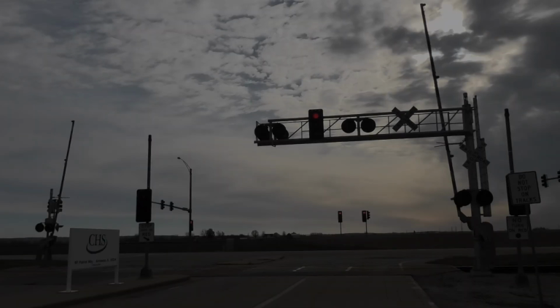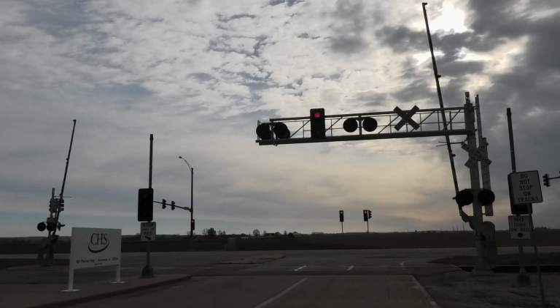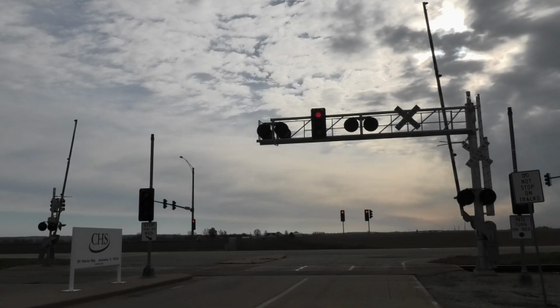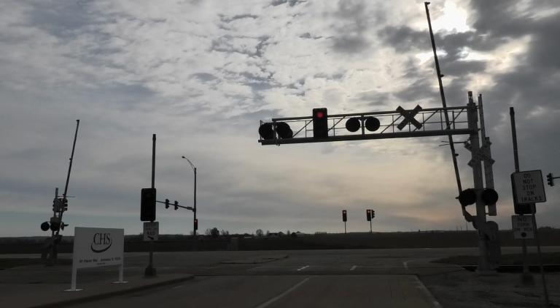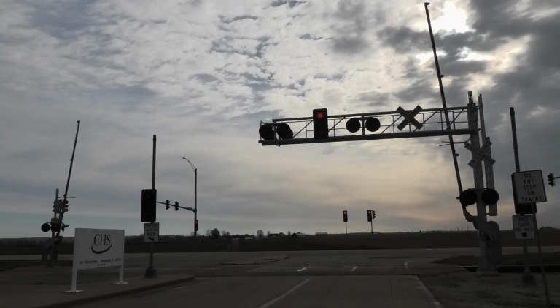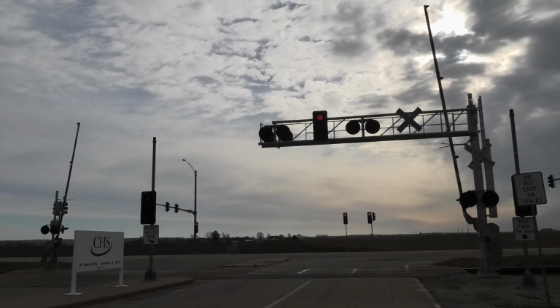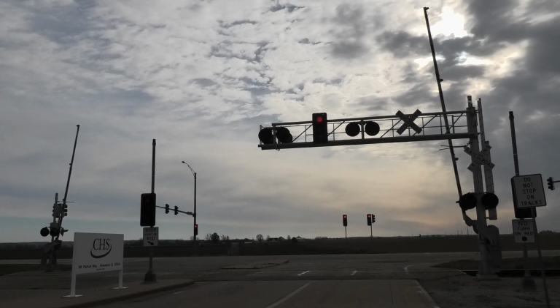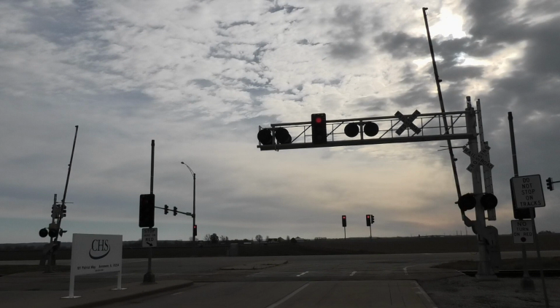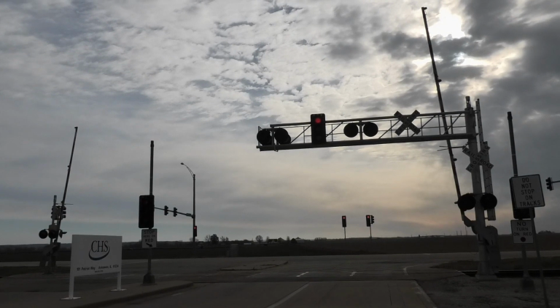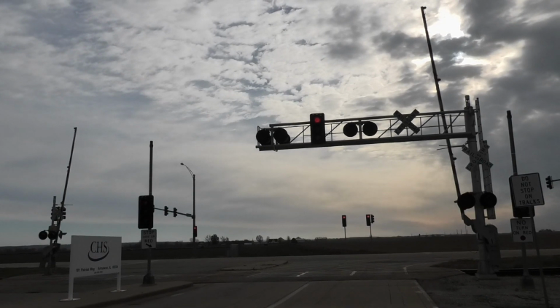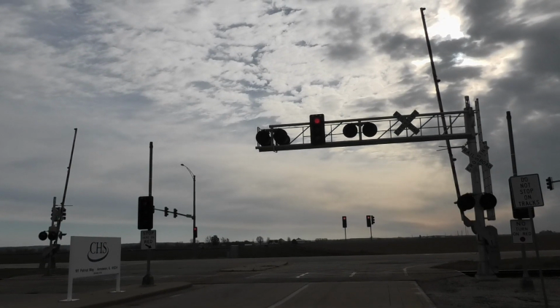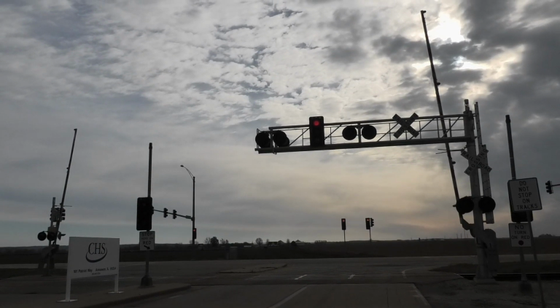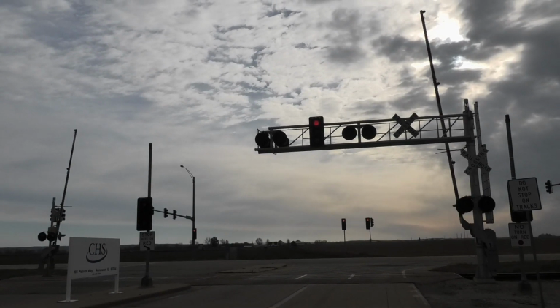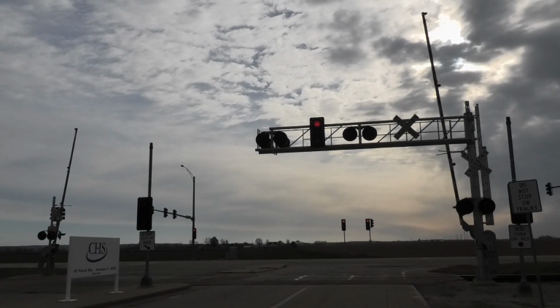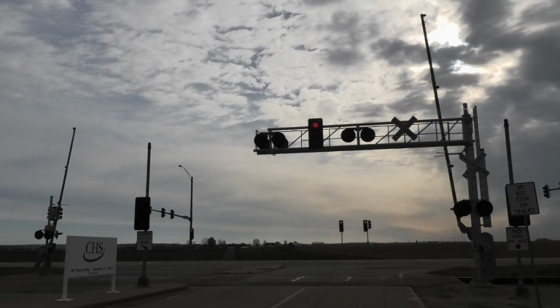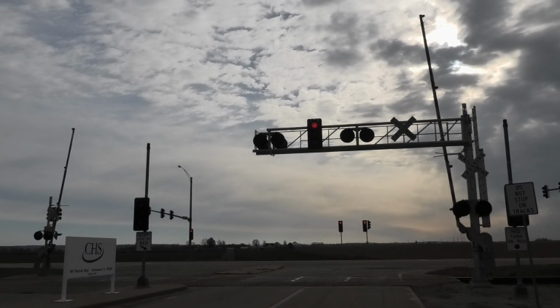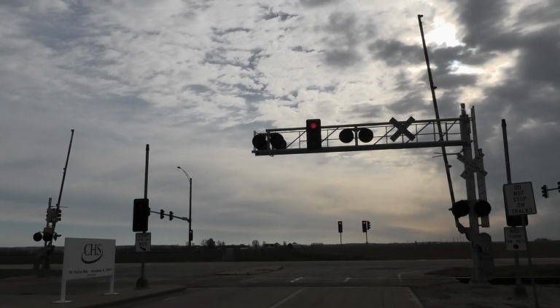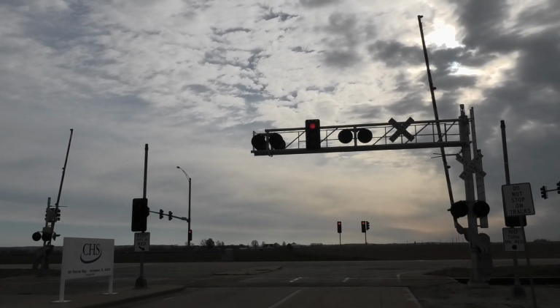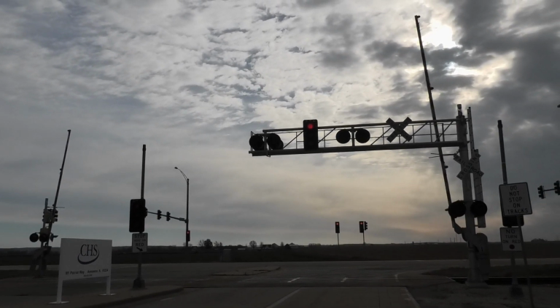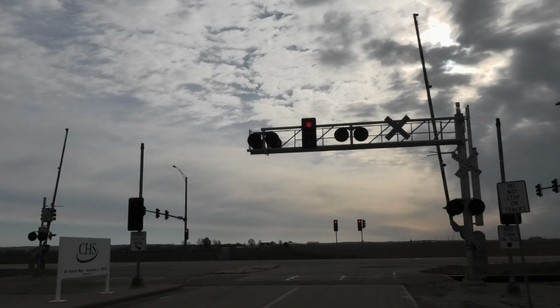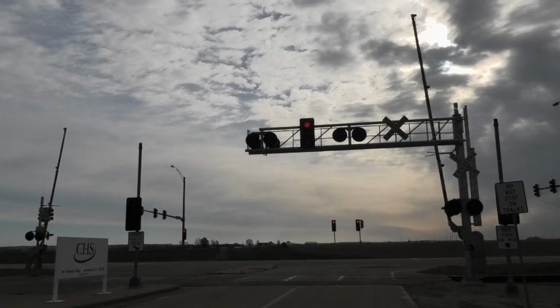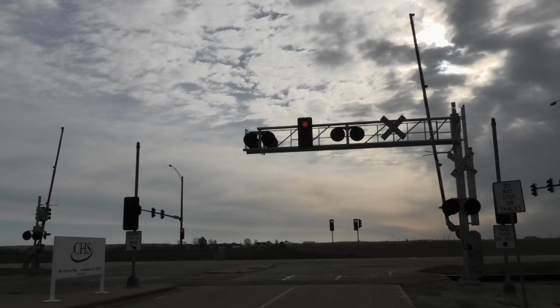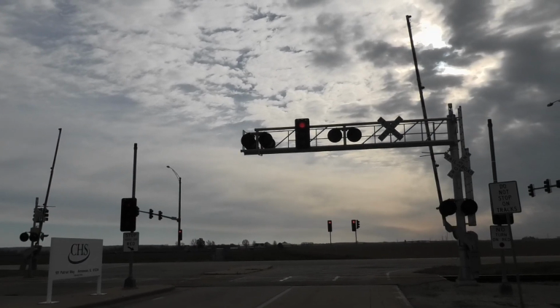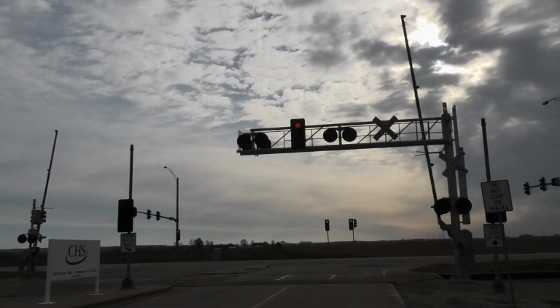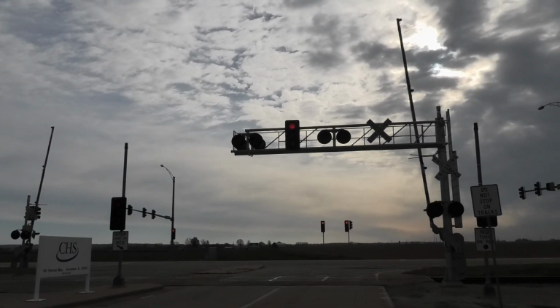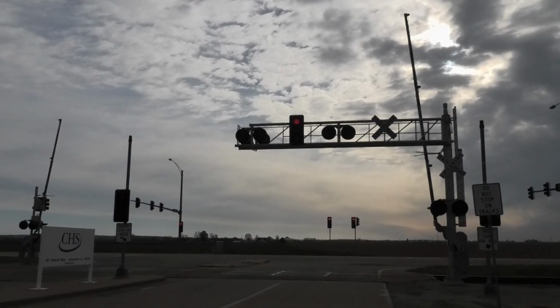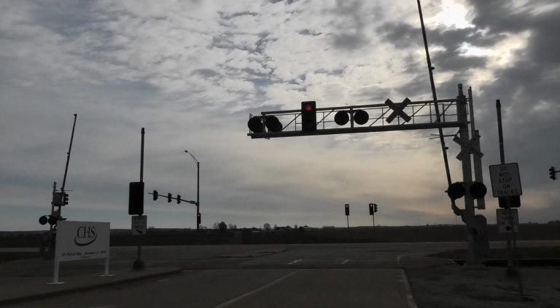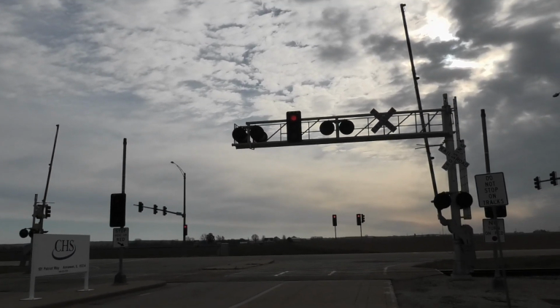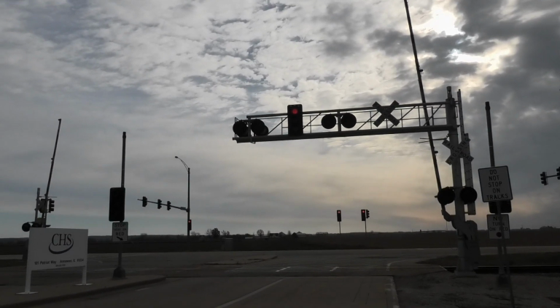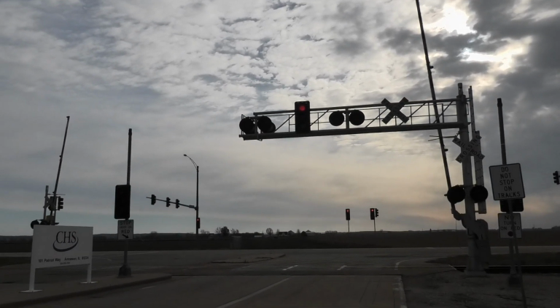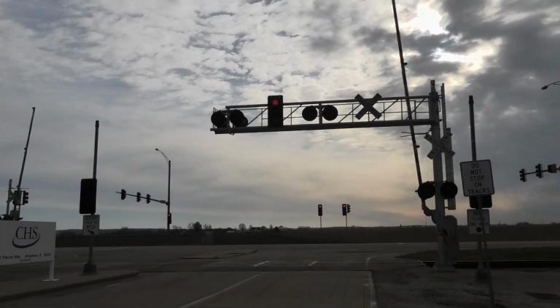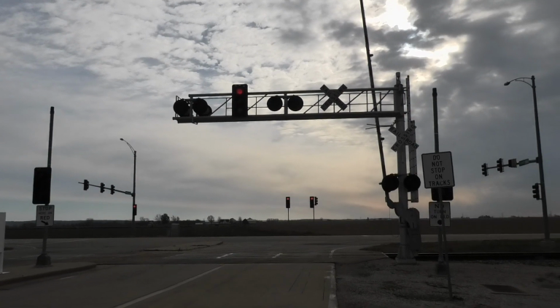This is the Patriot Way grade crossing located on the Iowa Interstate Blue Island sub, west of Mineral, Illinois. Here we have a gated mast signal and a gated cantilever, each with LED lights and each with an e-bell. We're looking south here to get a look at the northern signal.